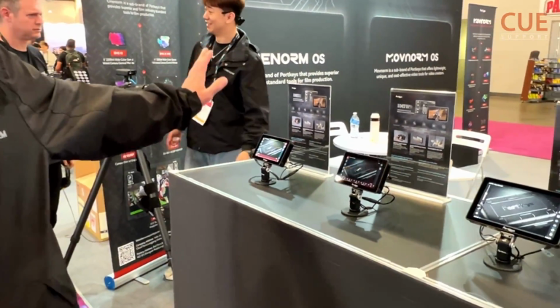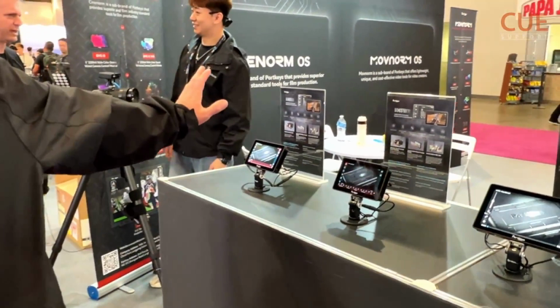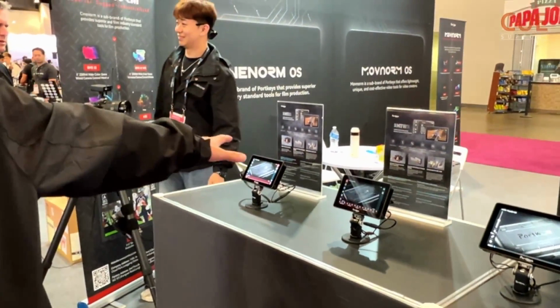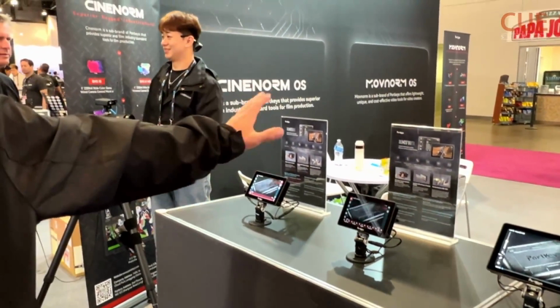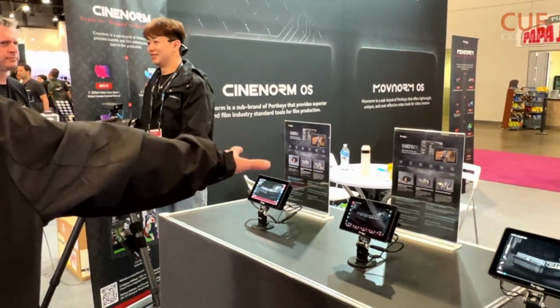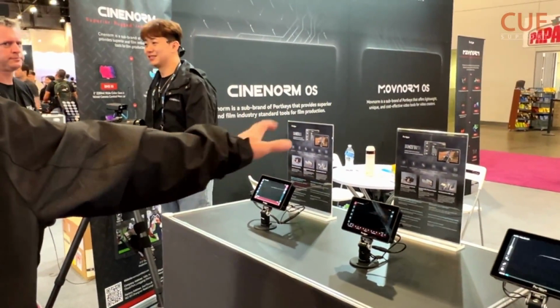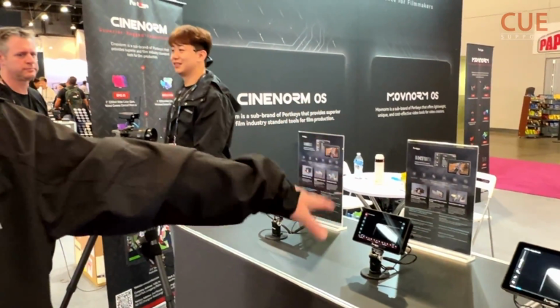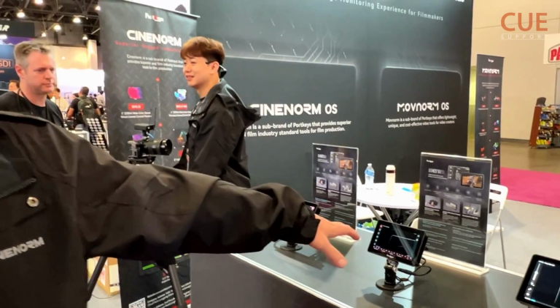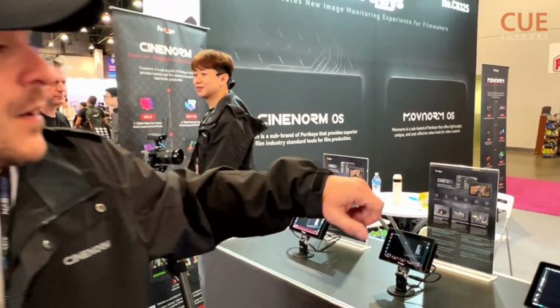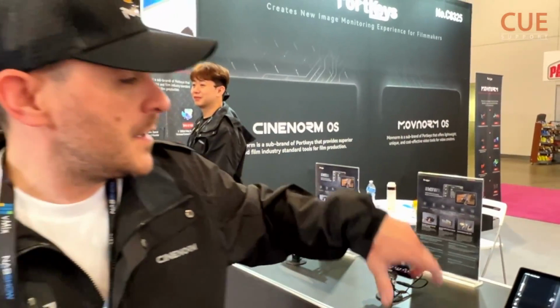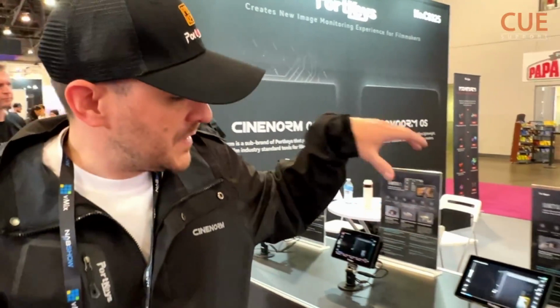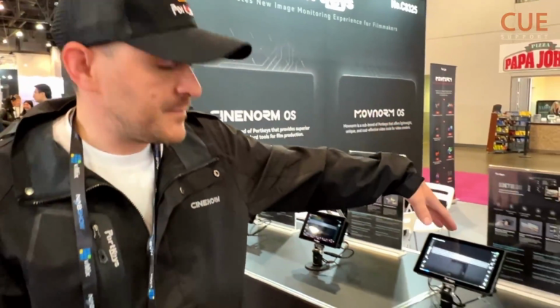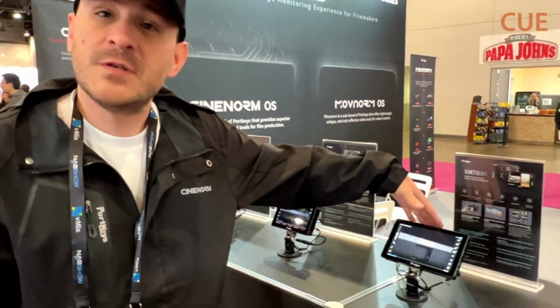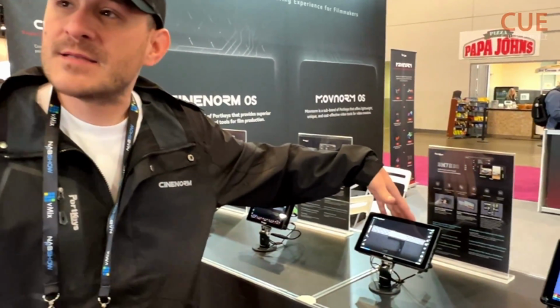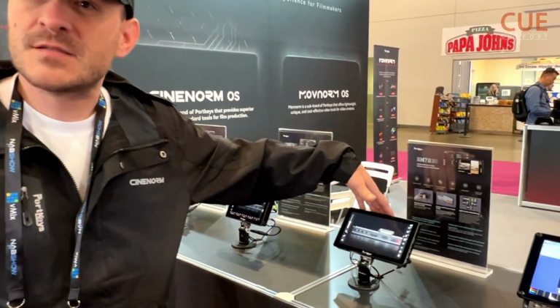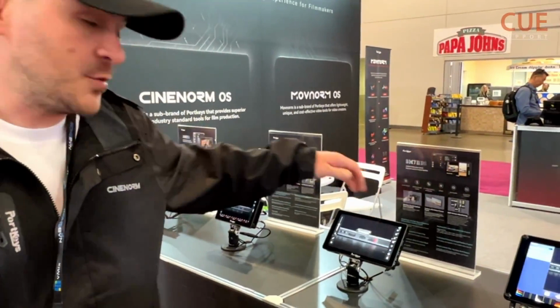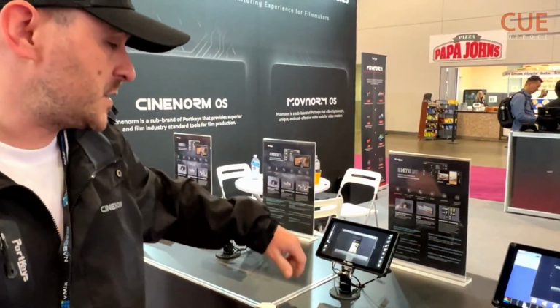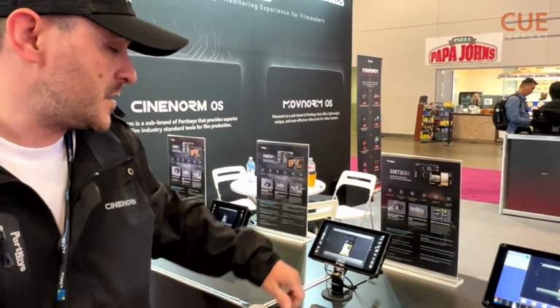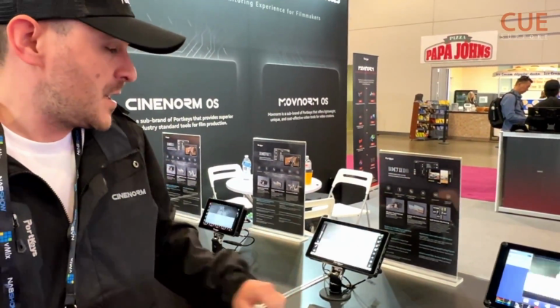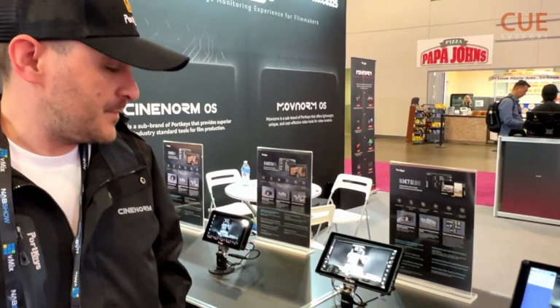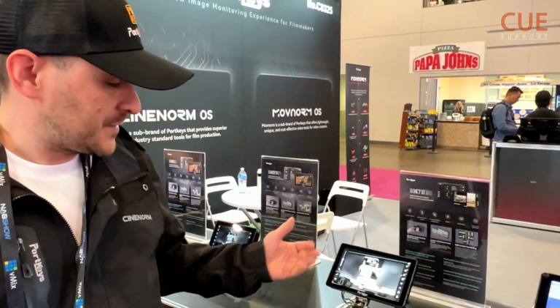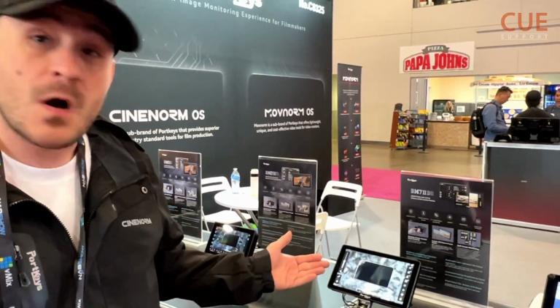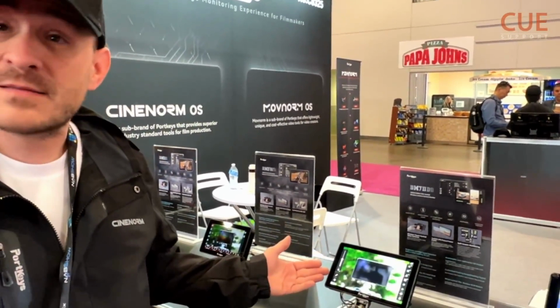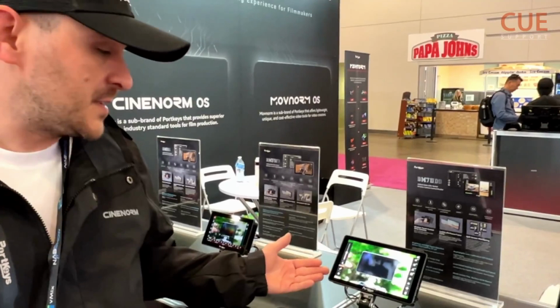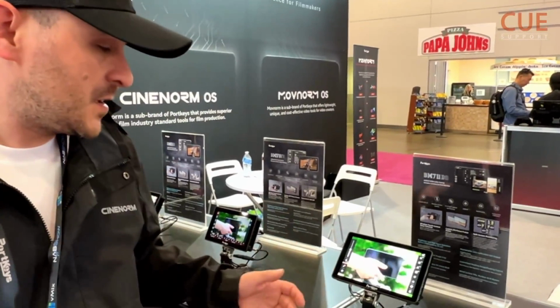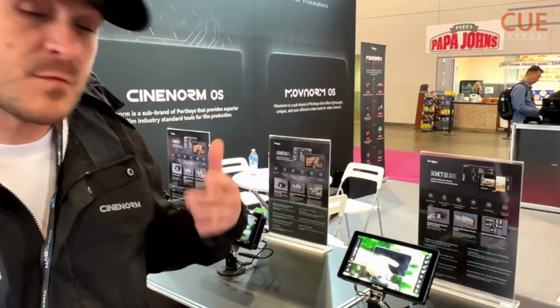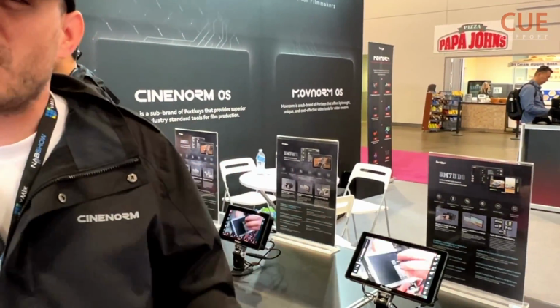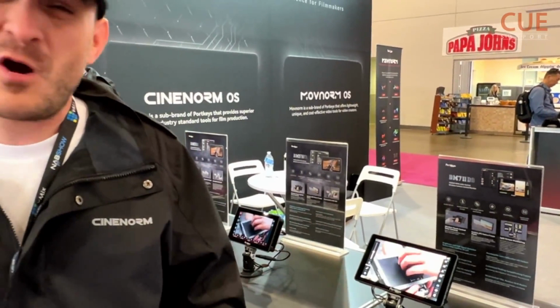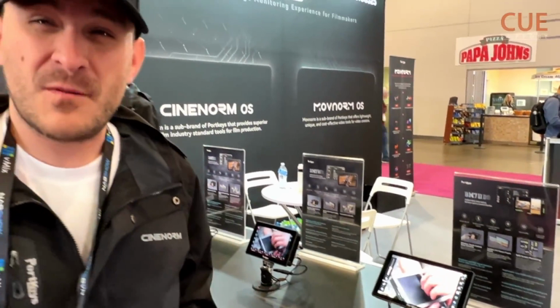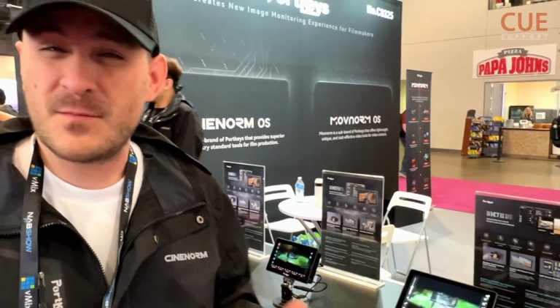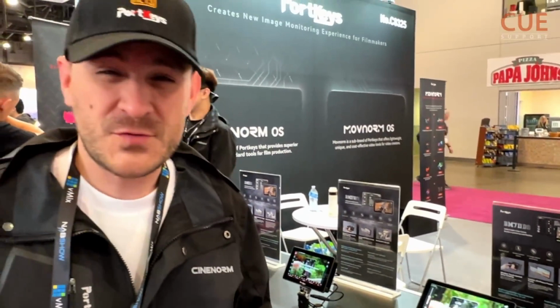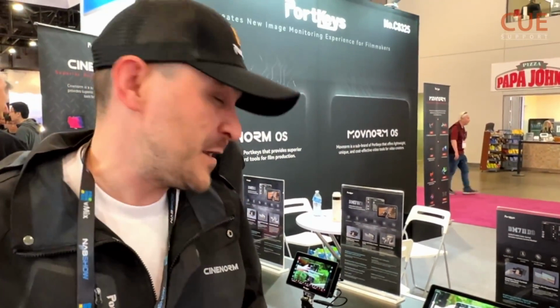We have the 5-inch monitors, like the BM53, BM5WR, and the BM72DS which is new for this year. It's got the new OS that you can see here, and we've been working really hard on making it more user-friendly.